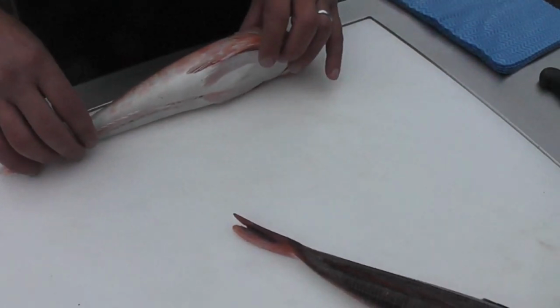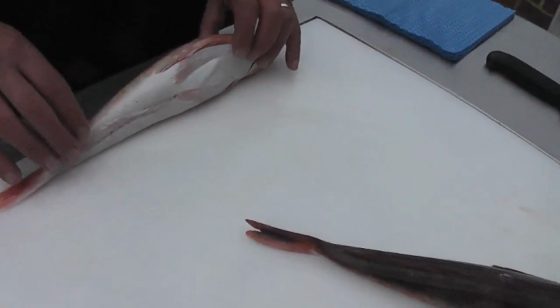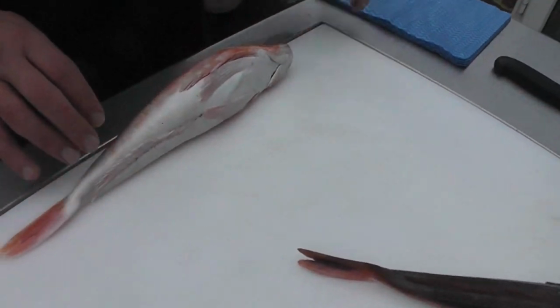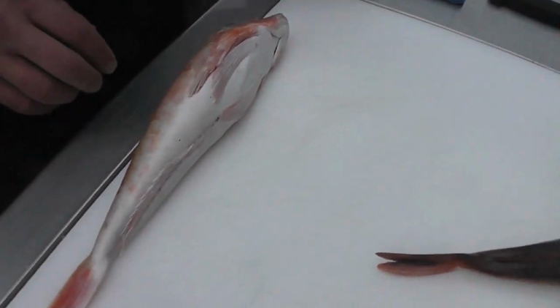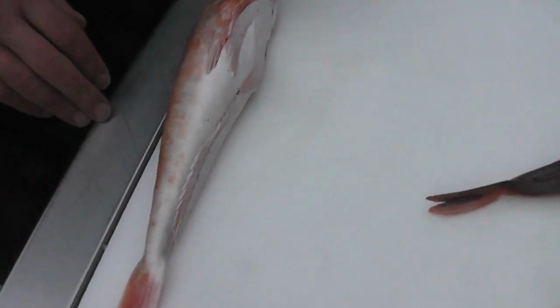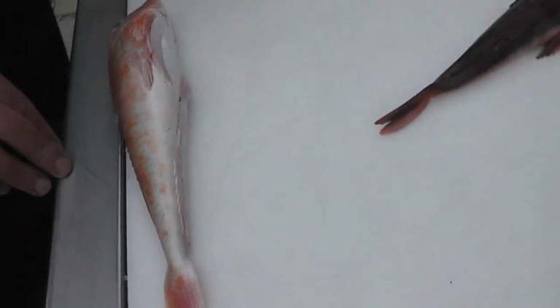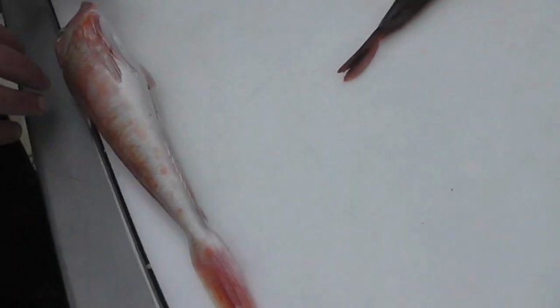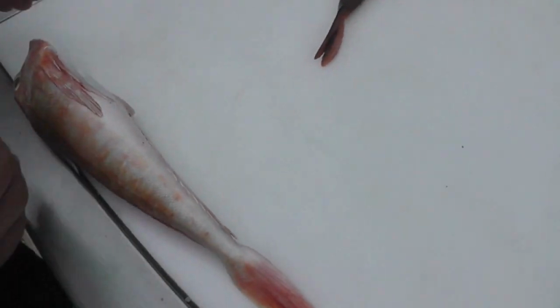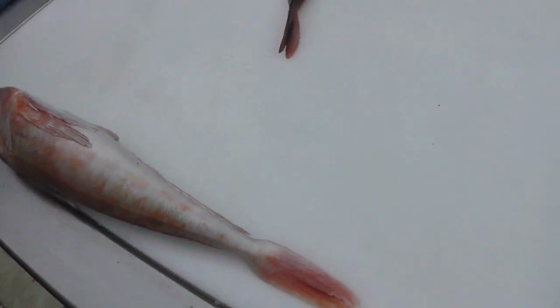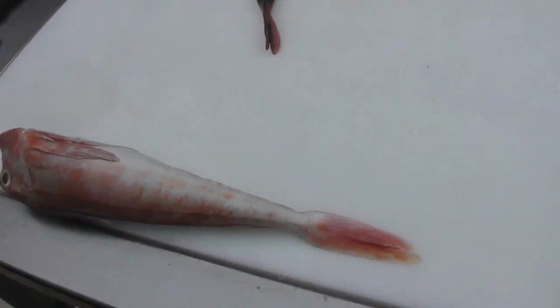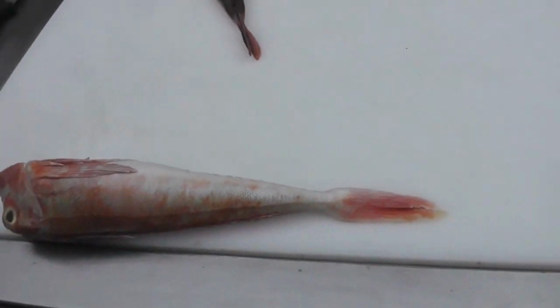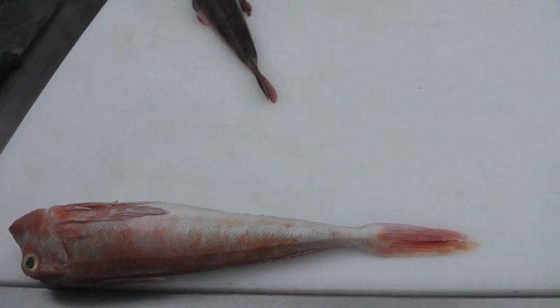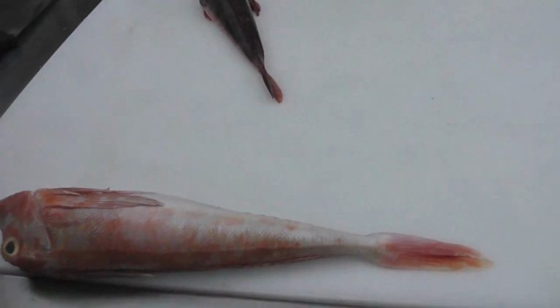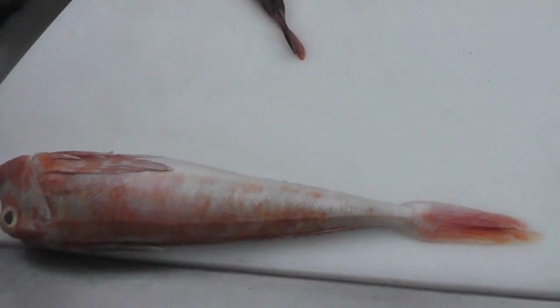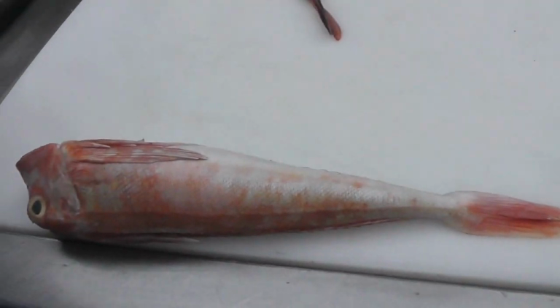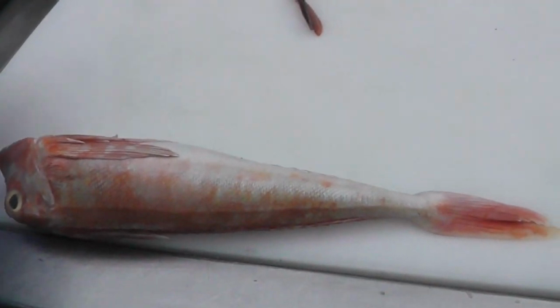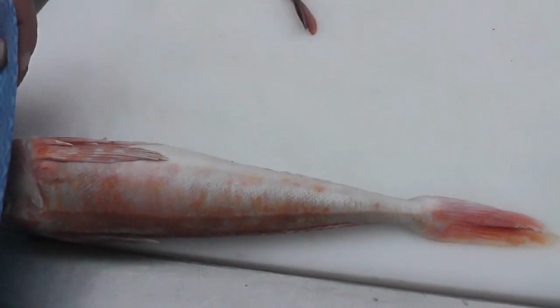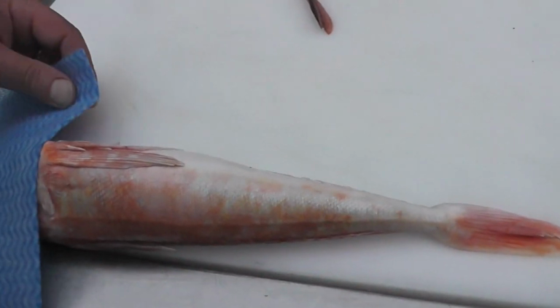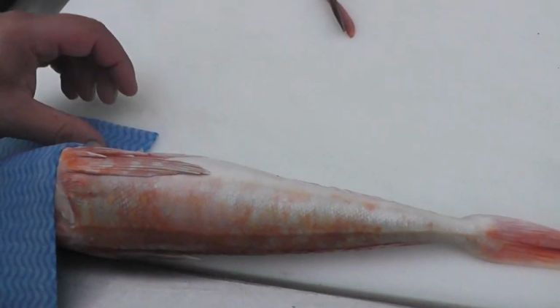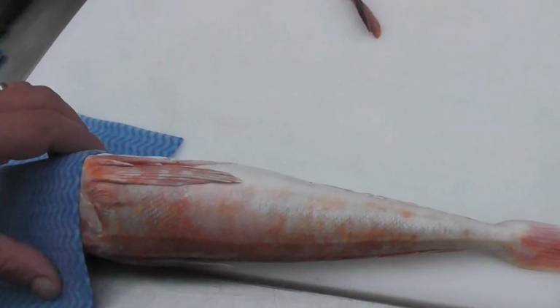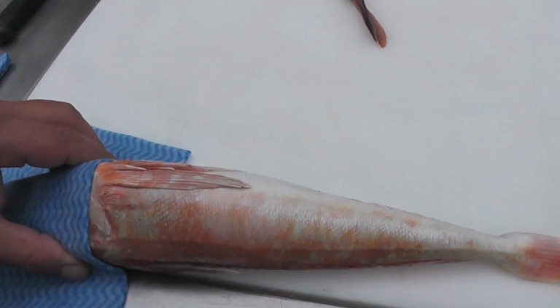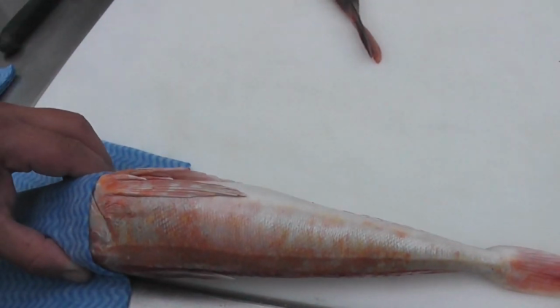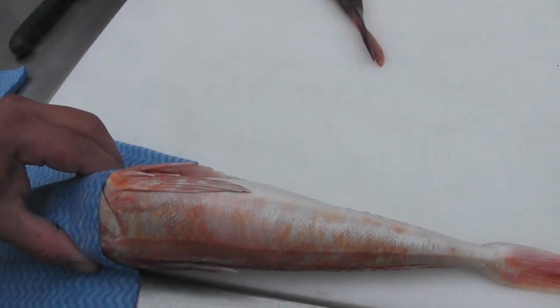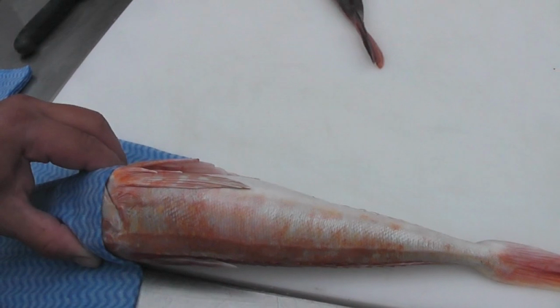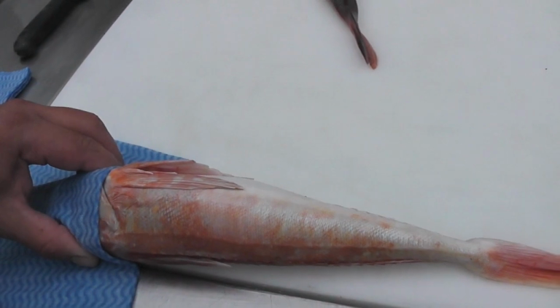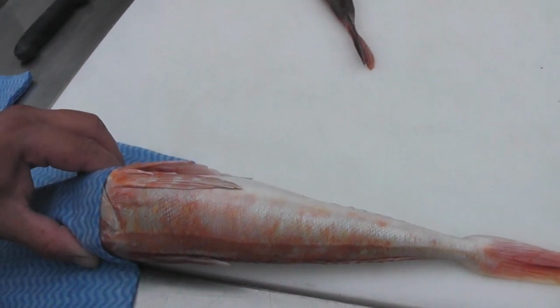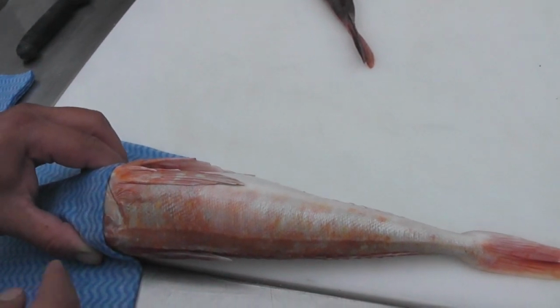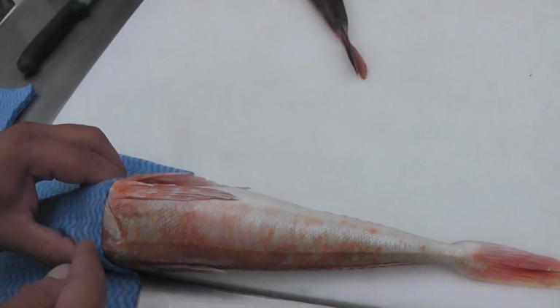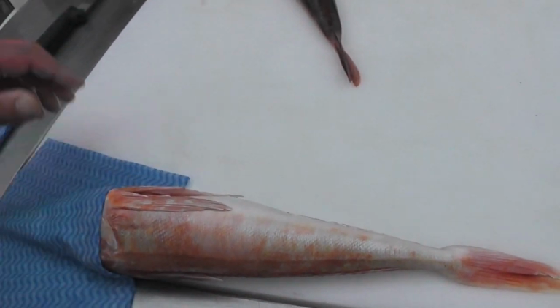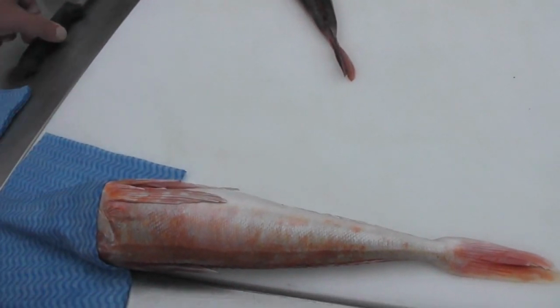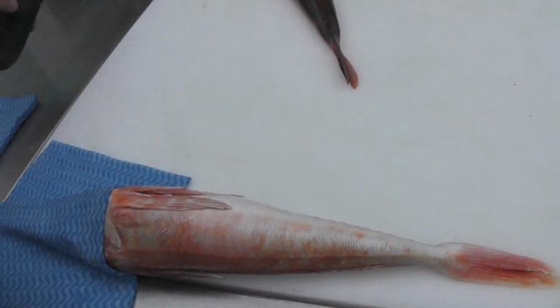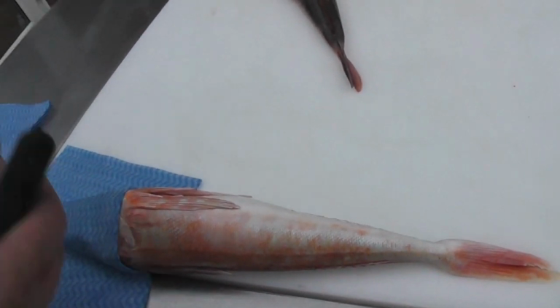I'm going to lay it on the table with its head to my left and its back towards me. I'm then going to take a cloth and just place it over the top of its head, just to make sure I can grip it safely and not catch my fingers on all the spikes on the head.